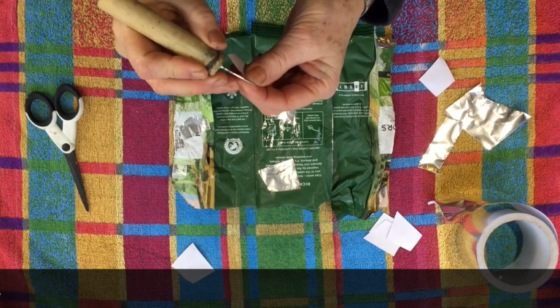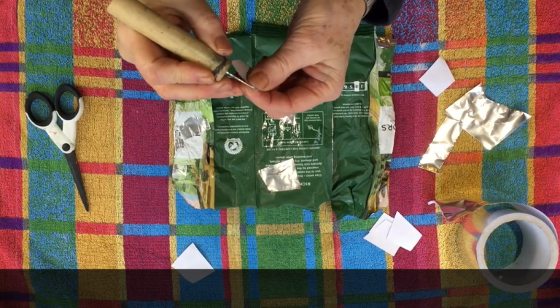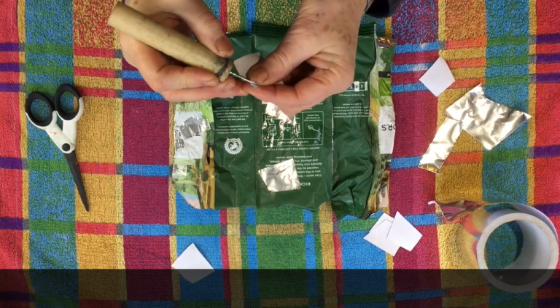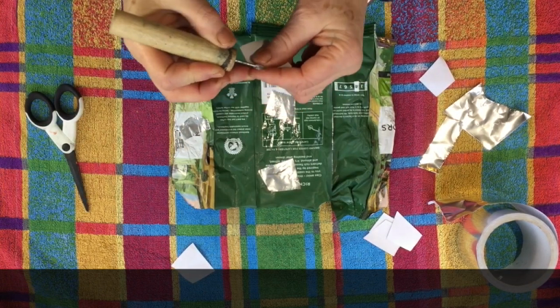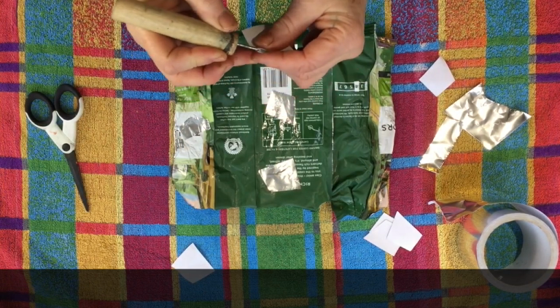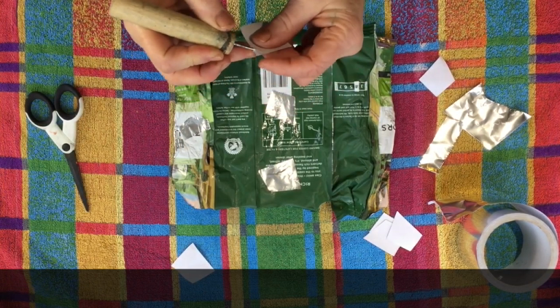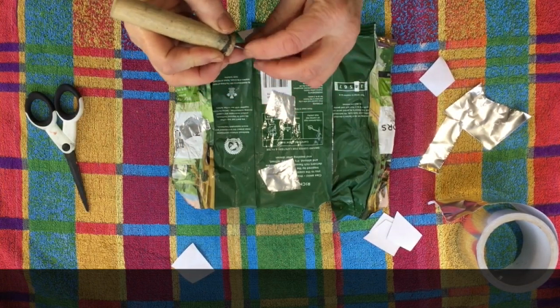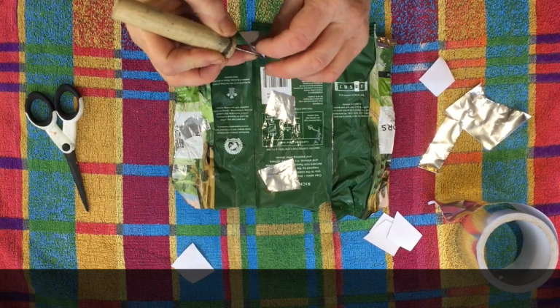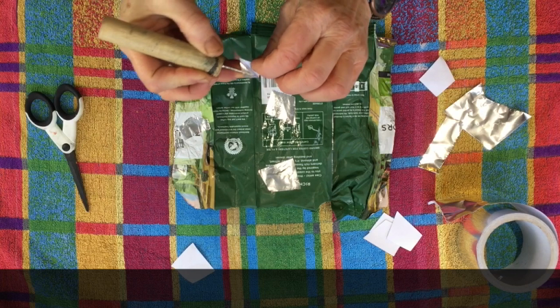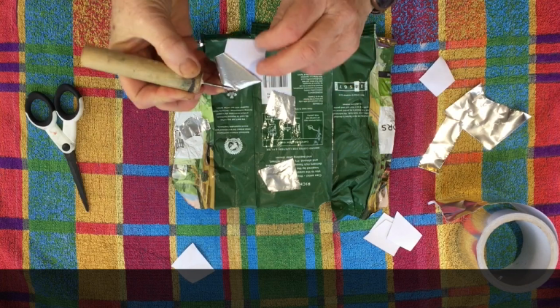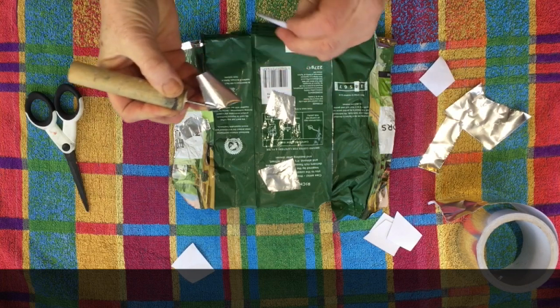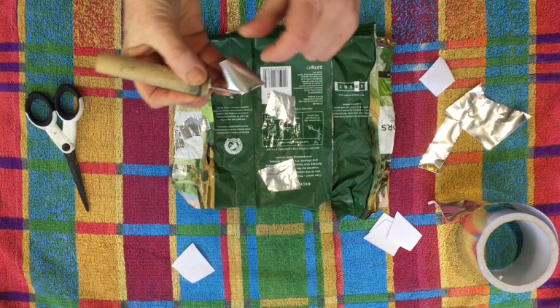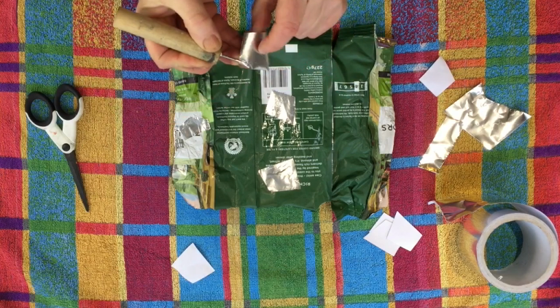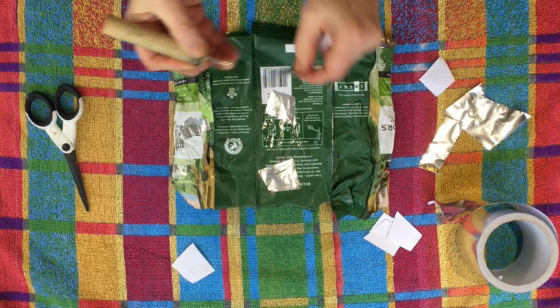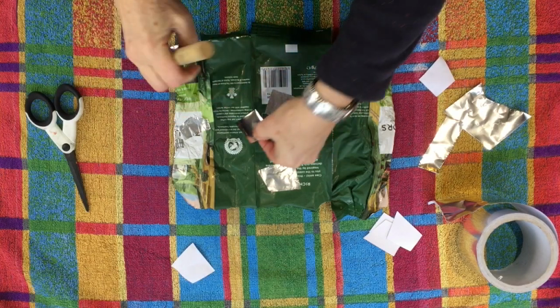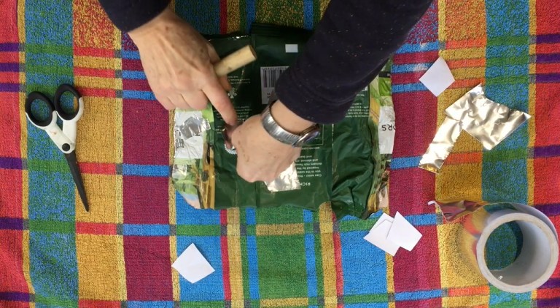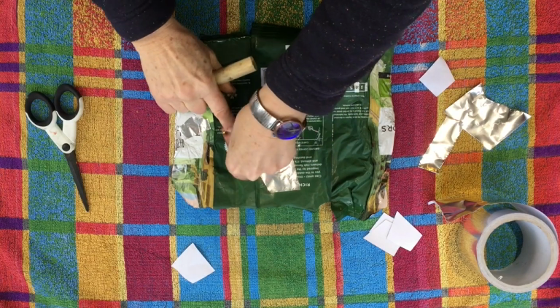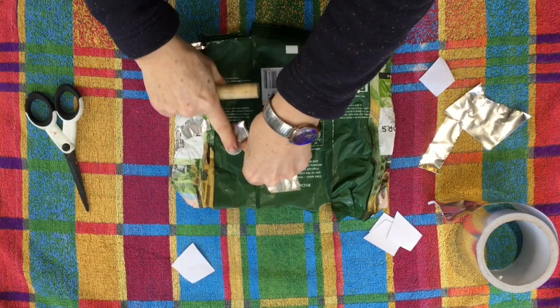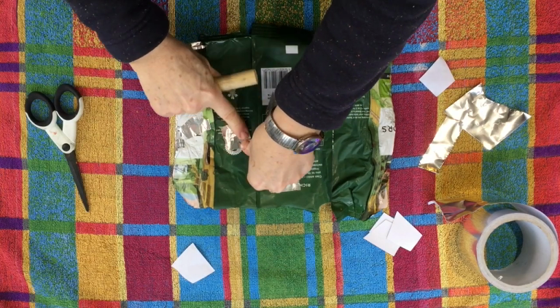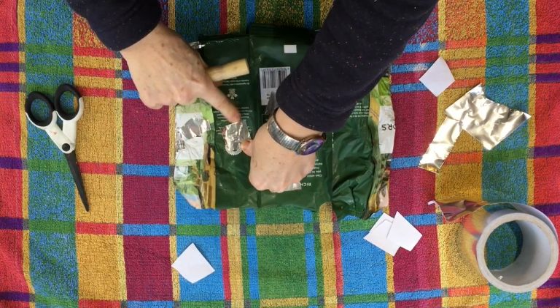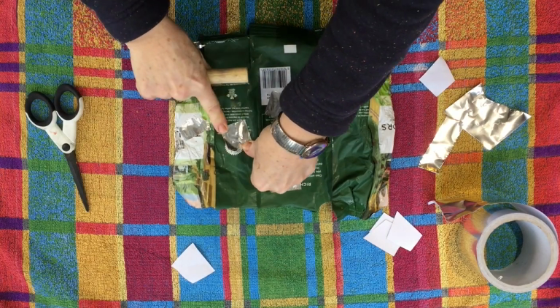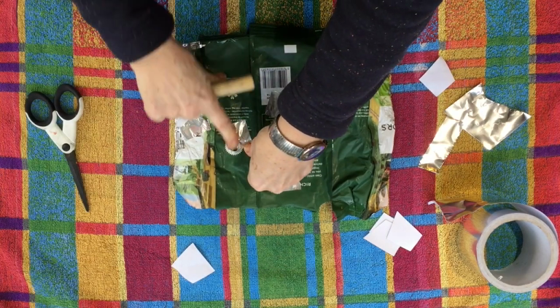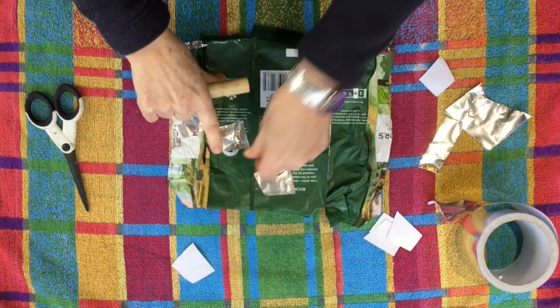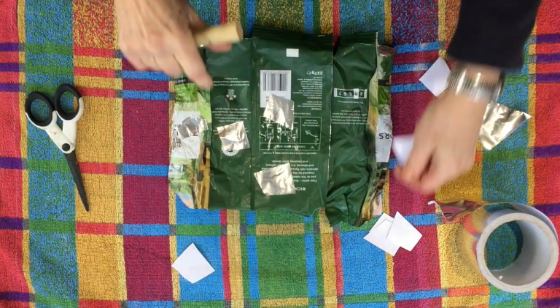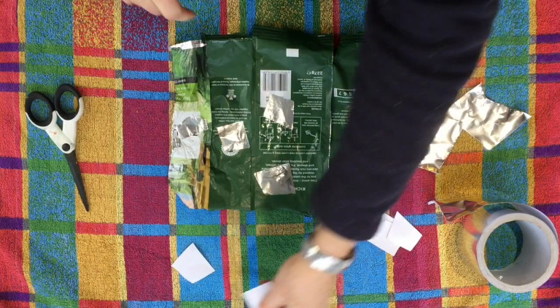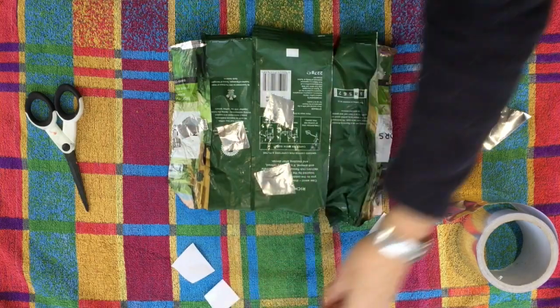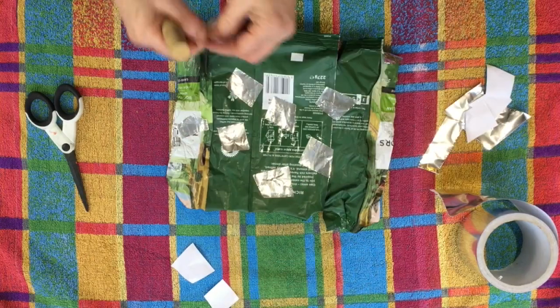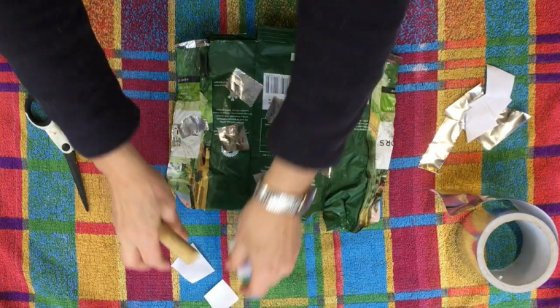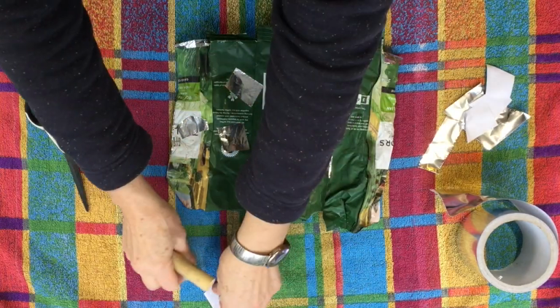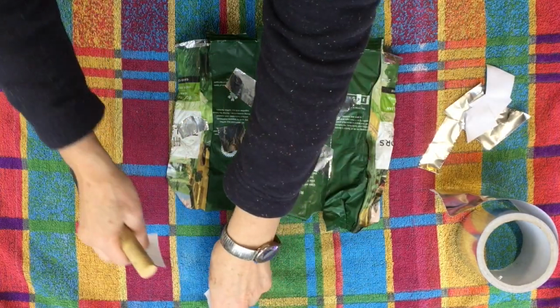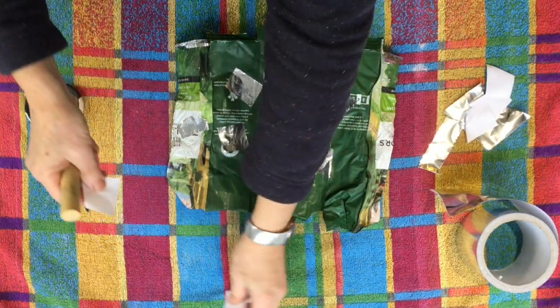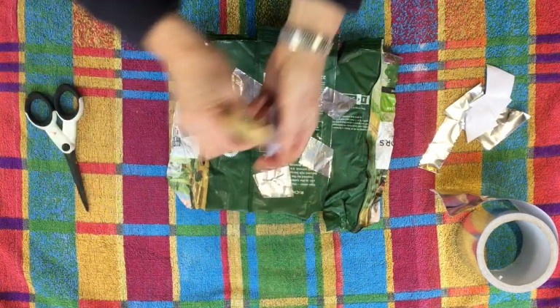Sometimes it can be quite tricky to get the tape off its backing. A handy tip is to poke a needle in the side and that makes it much easier to separate it, and it'll save you a lot of time and a lot of frustration.